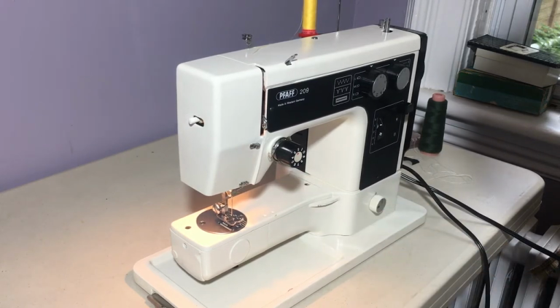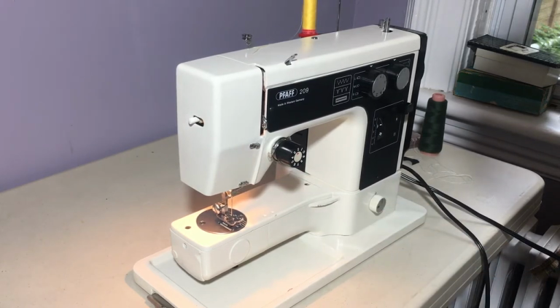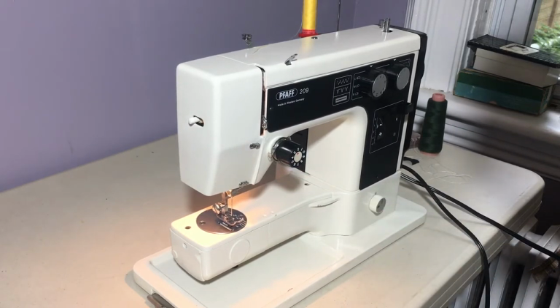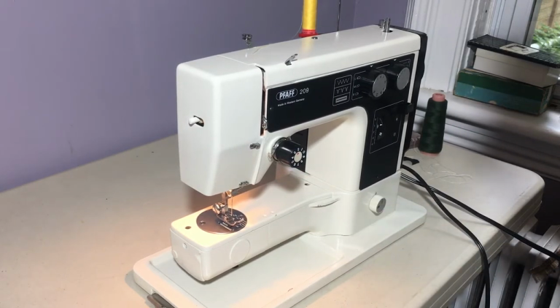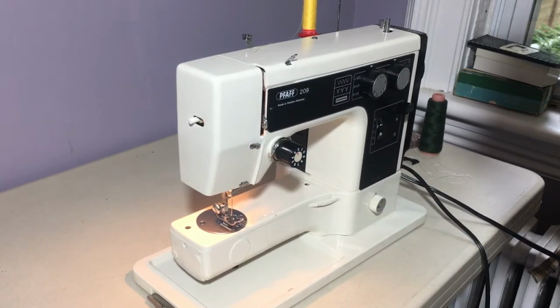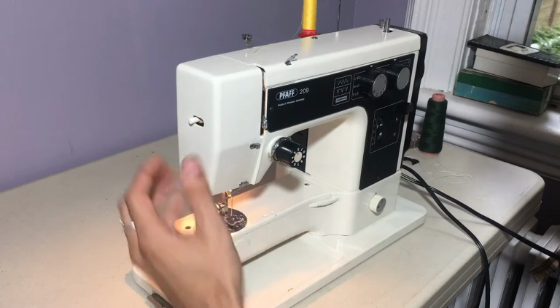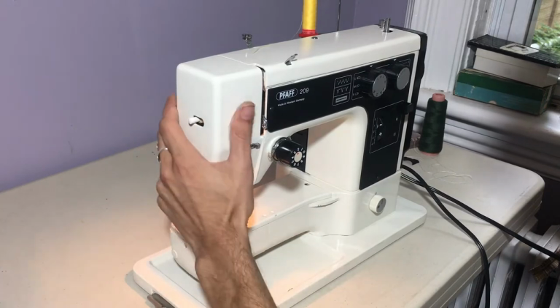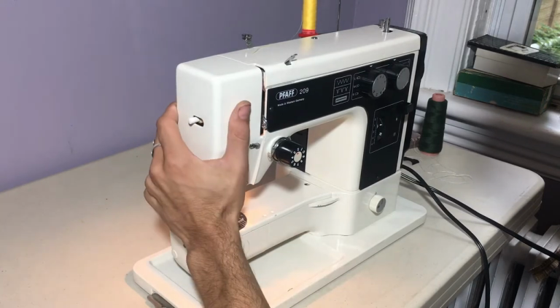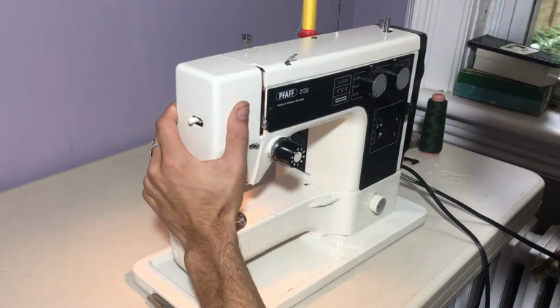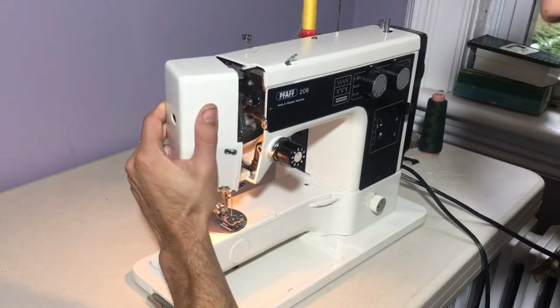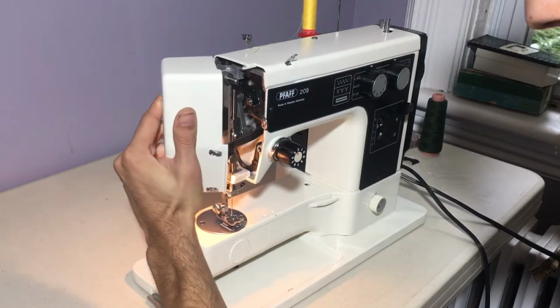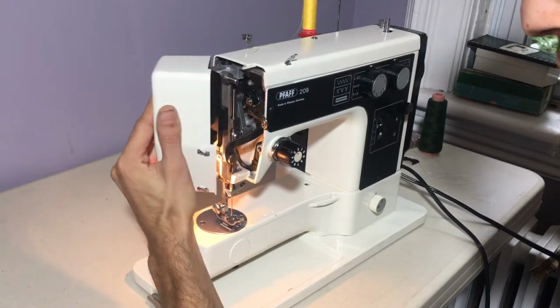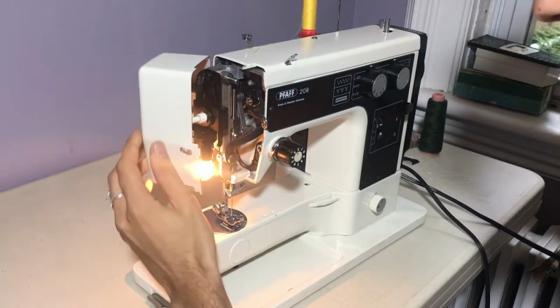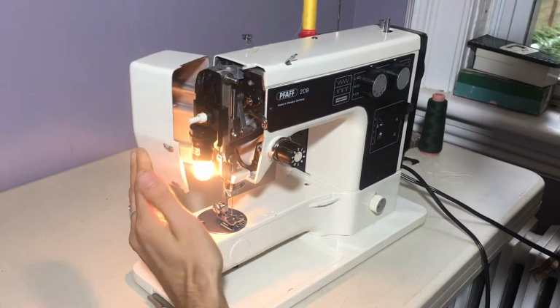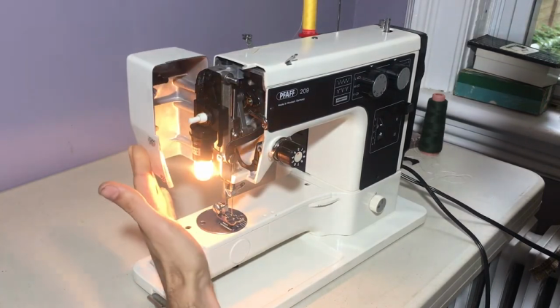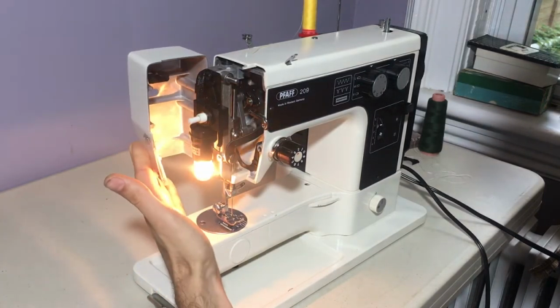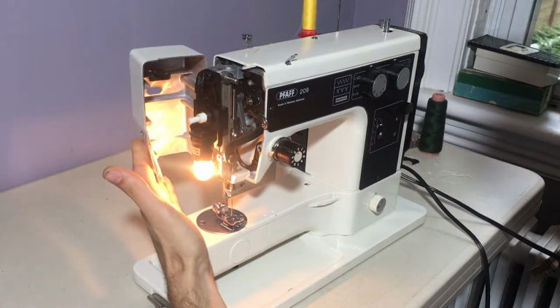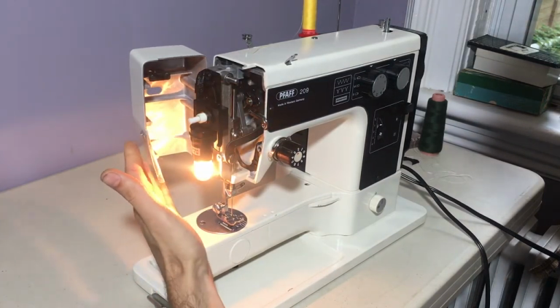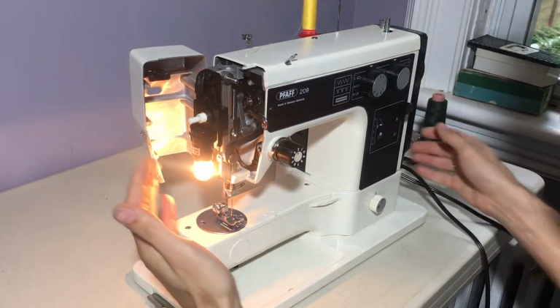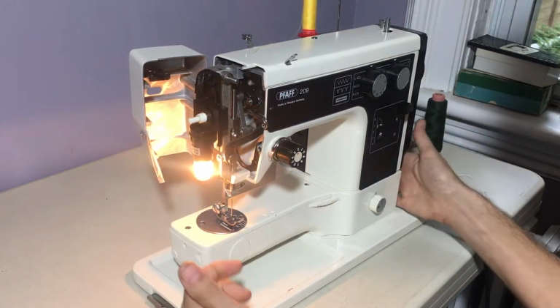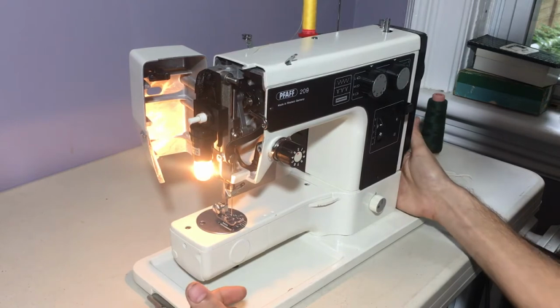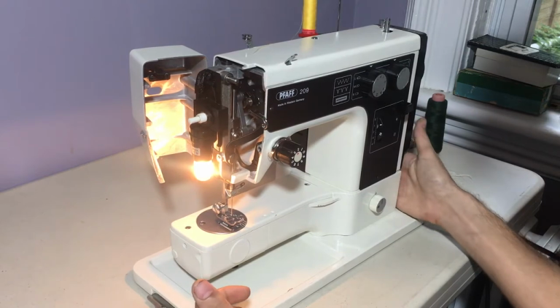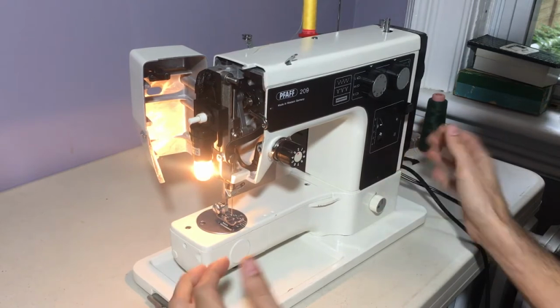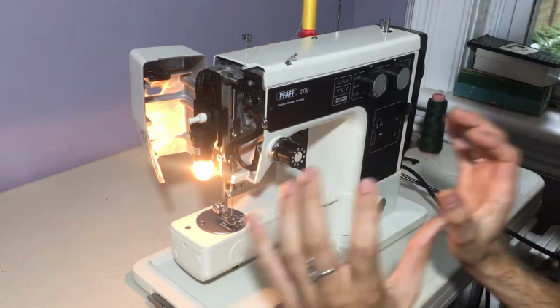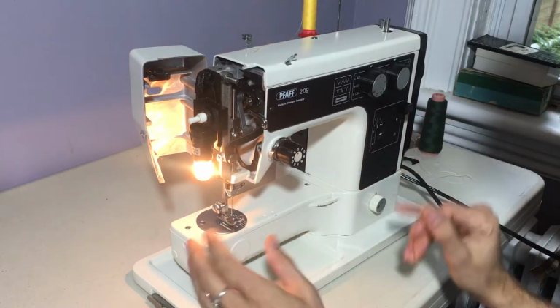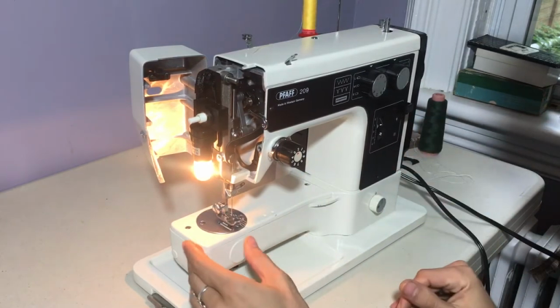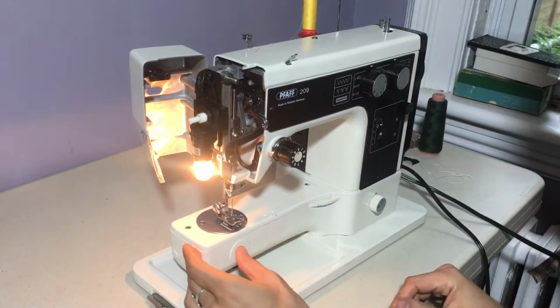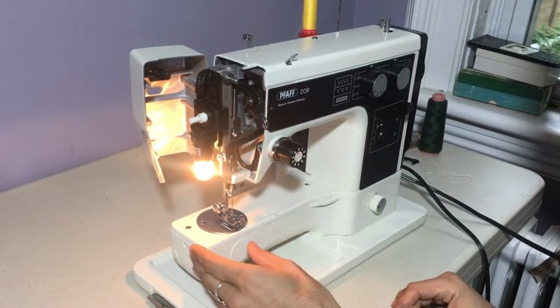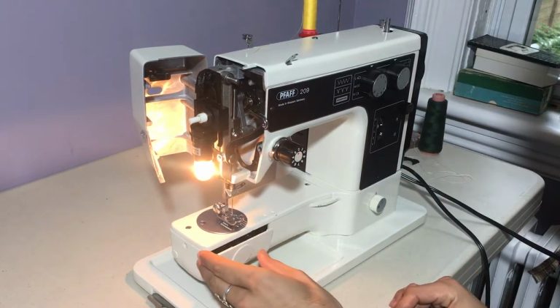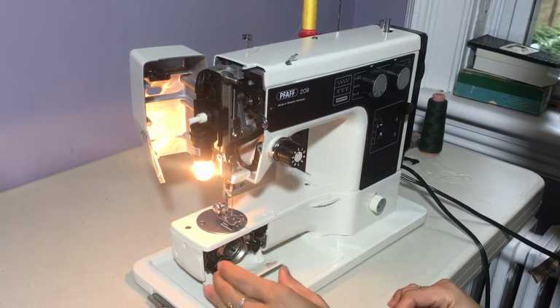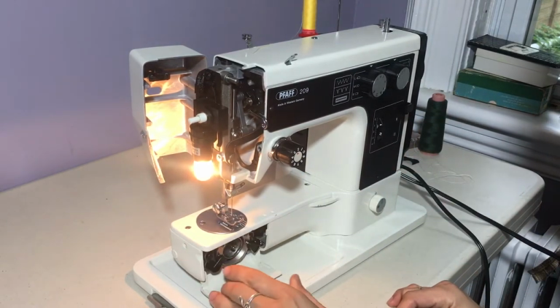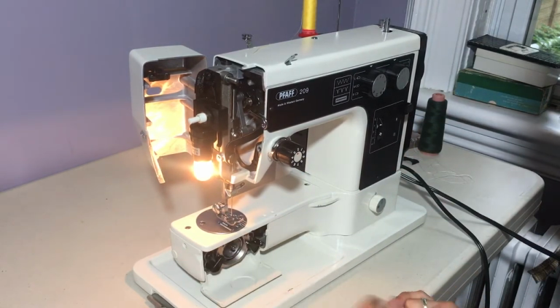And it sews just great. Although the machine was pretty clean when I got it, I did some additional cleaning so that it would be just right. And I'll show you the hook race as well.